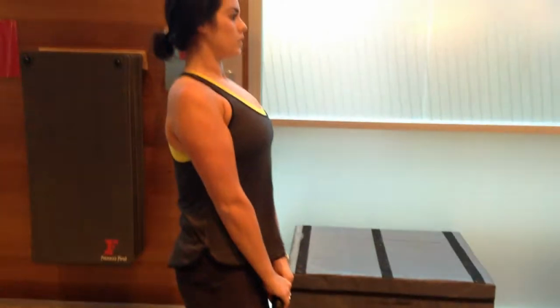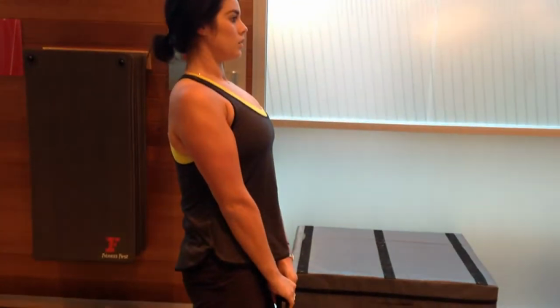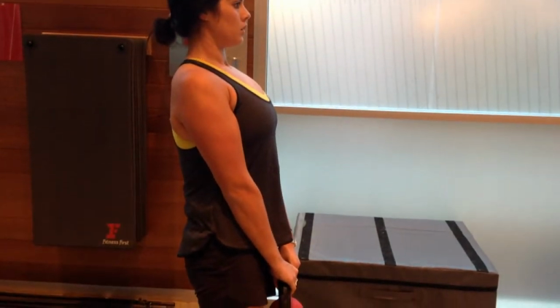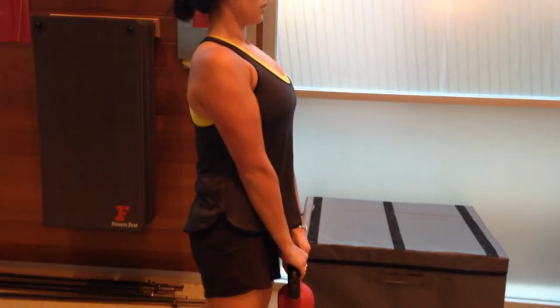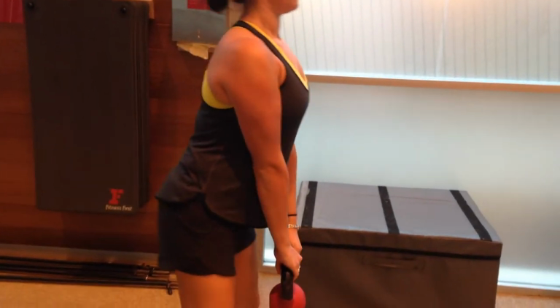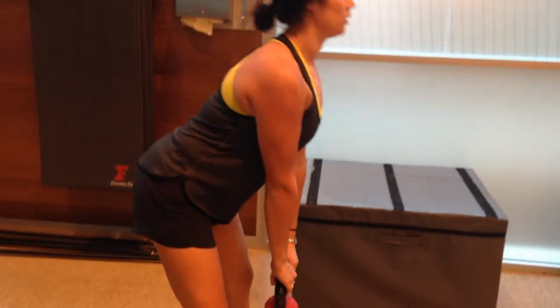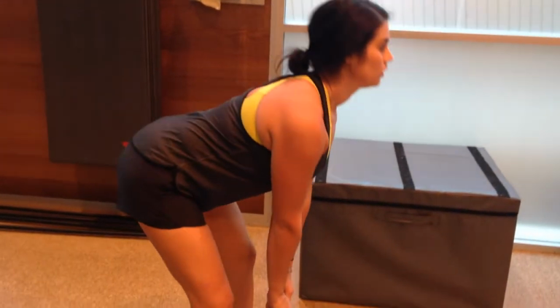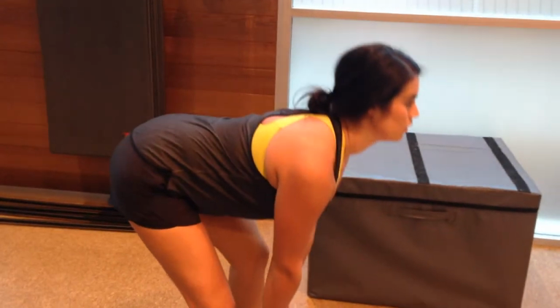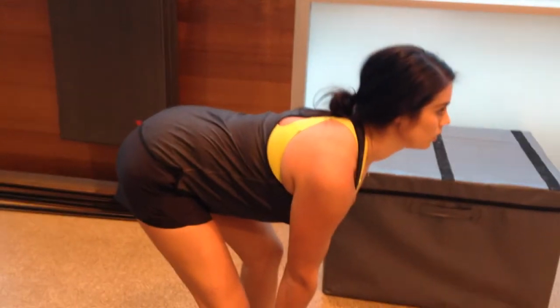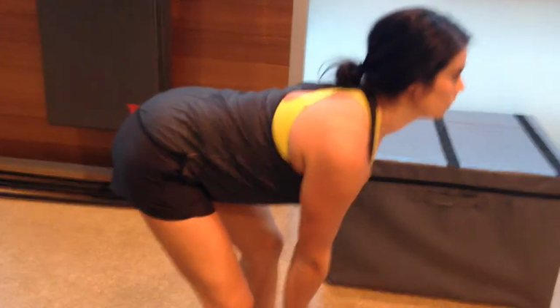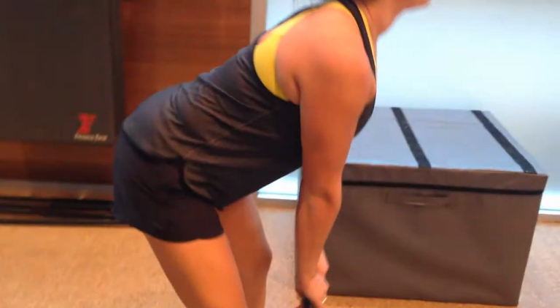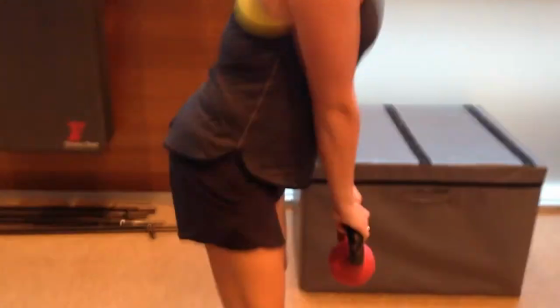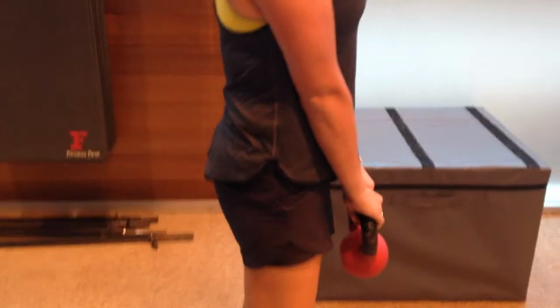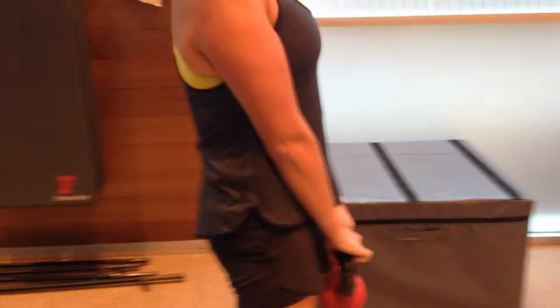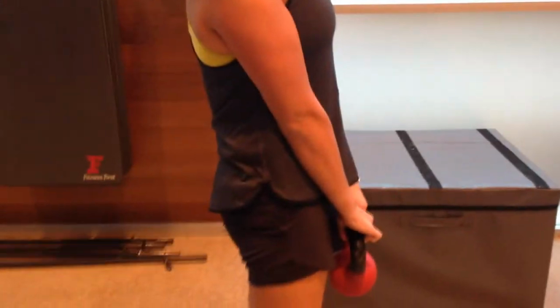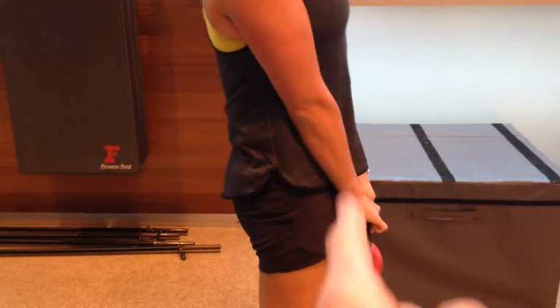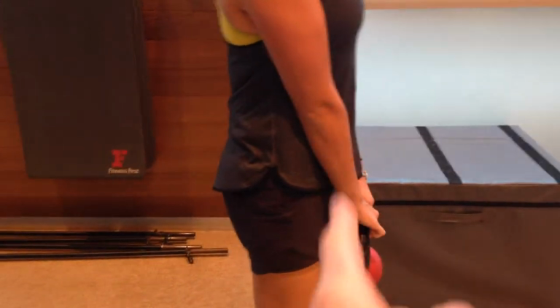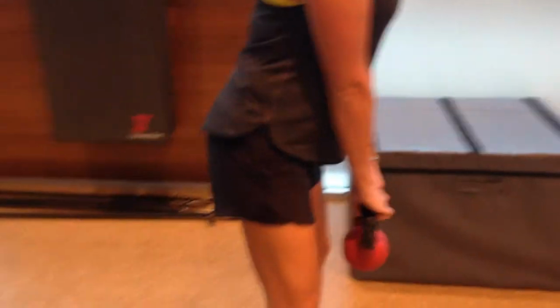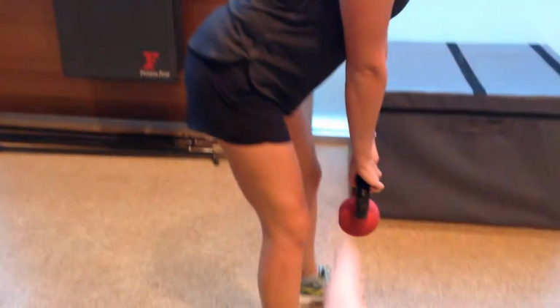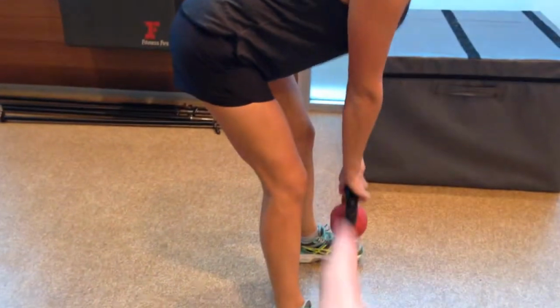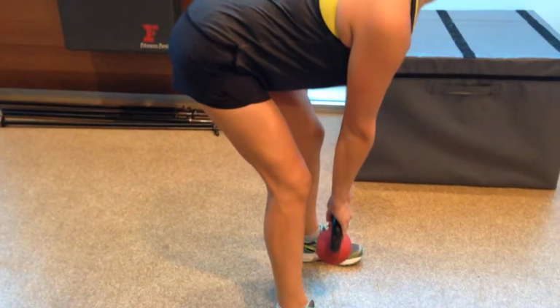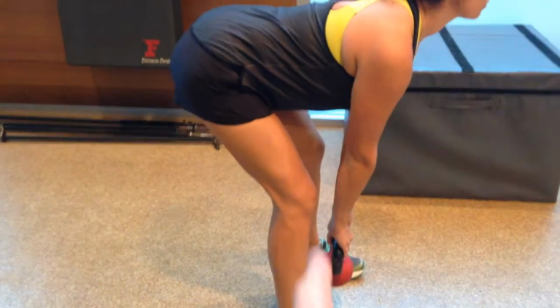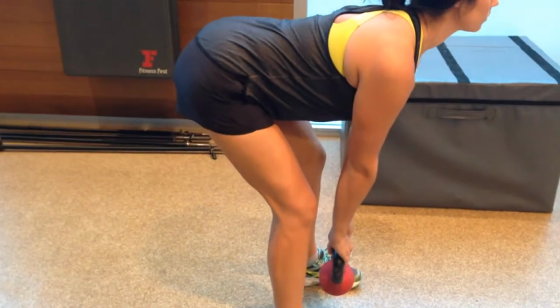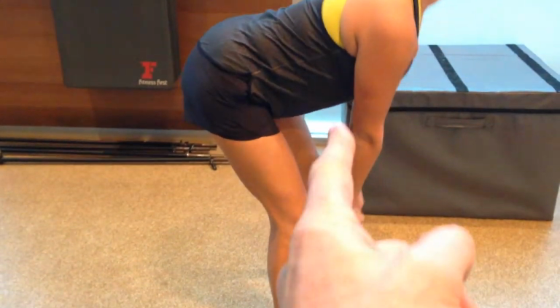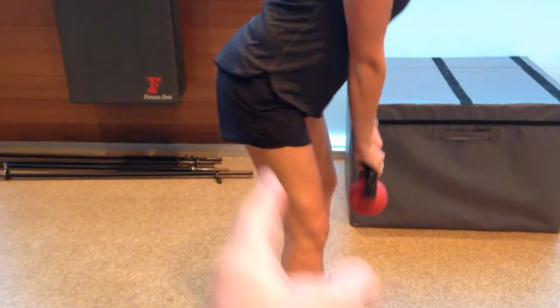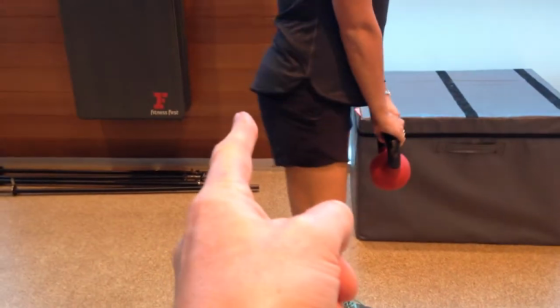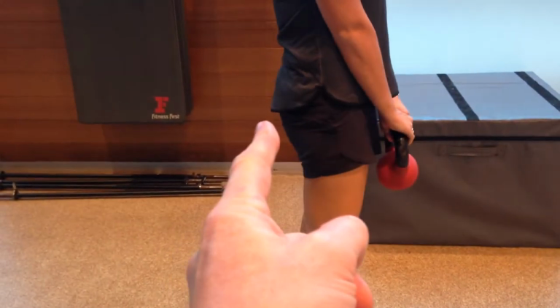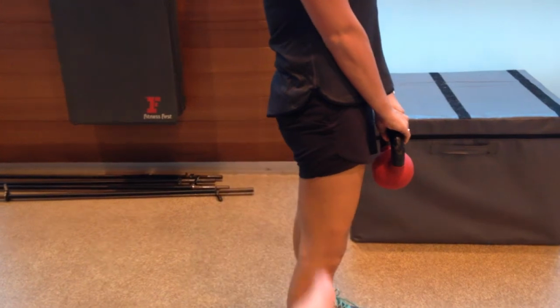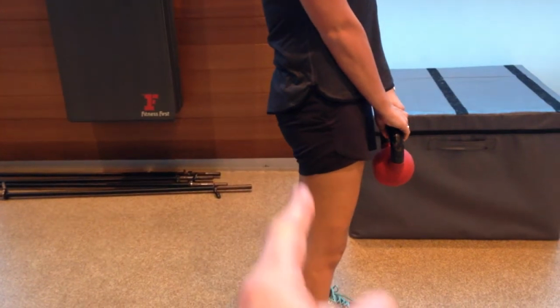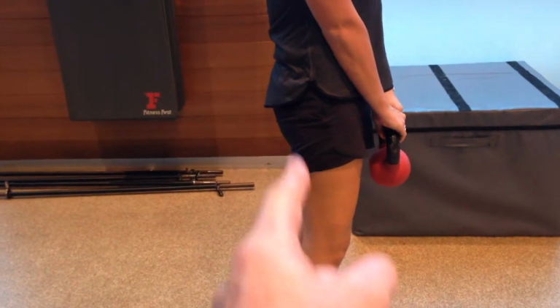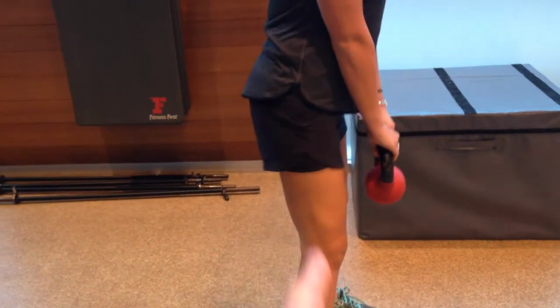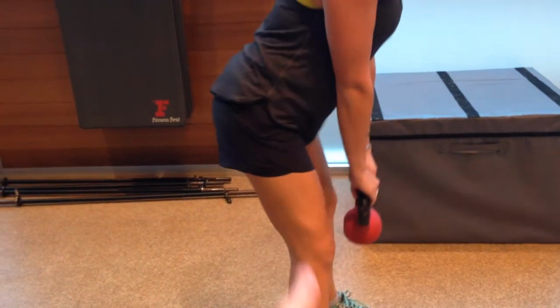Here's Simone, she is week five. We're doing kettlebell deadlifts. The reason we're doing kettlebells is it keeps her center of gravity really close to her body, which looks after her back, because we're really focusing on the legs.